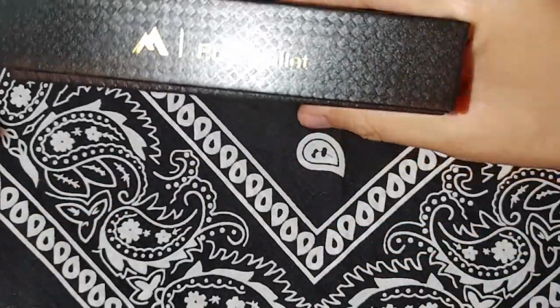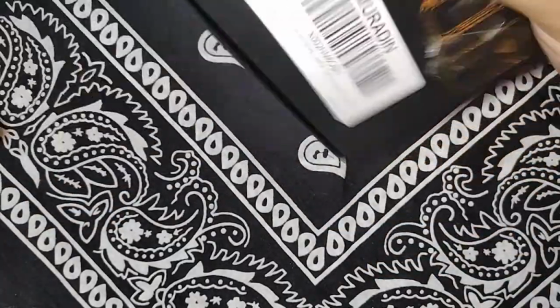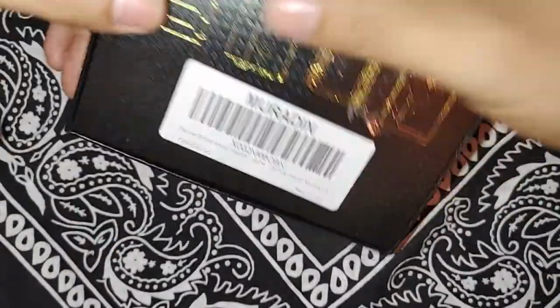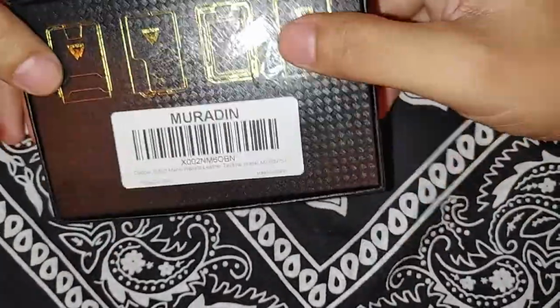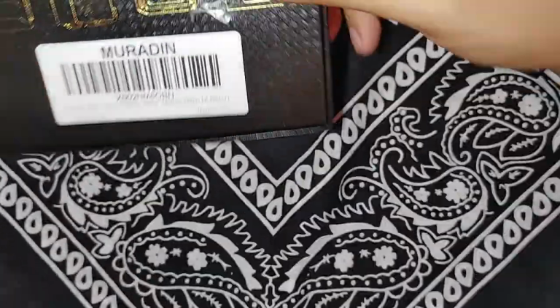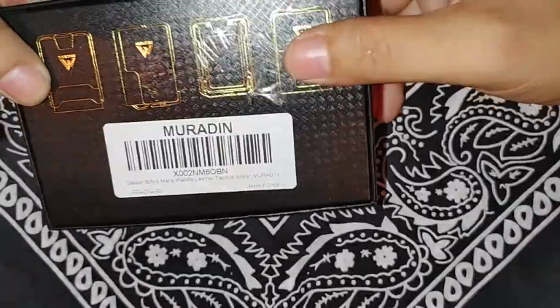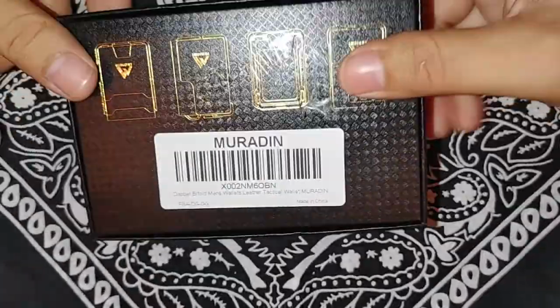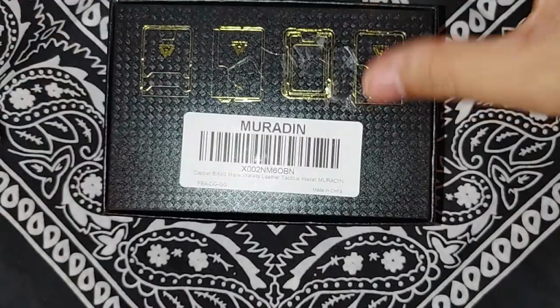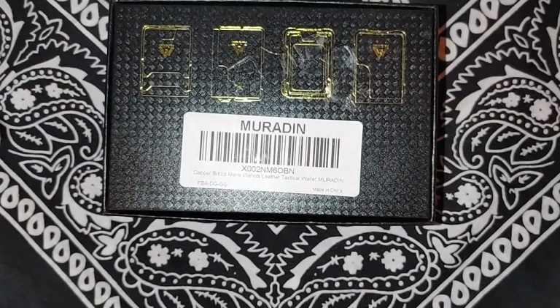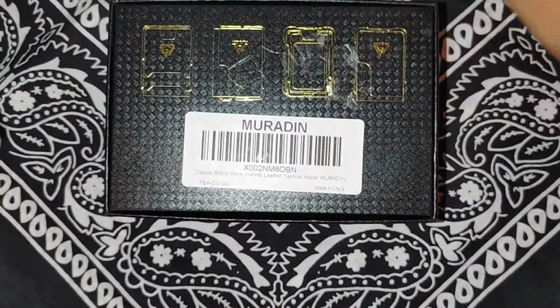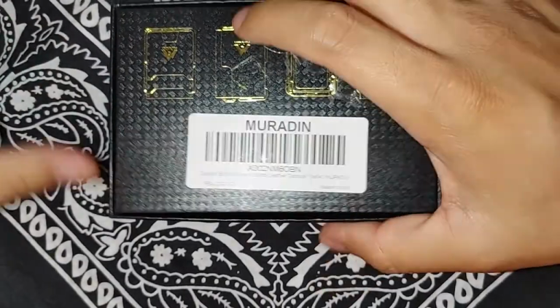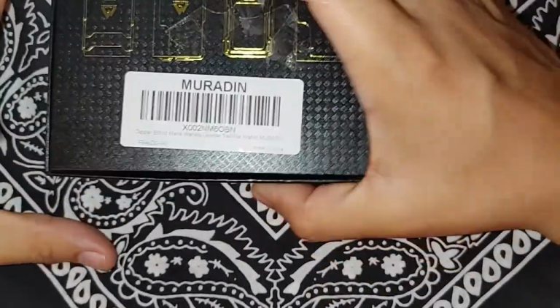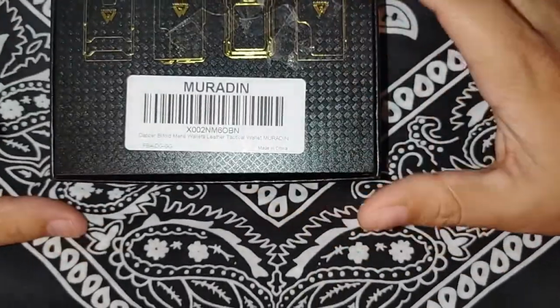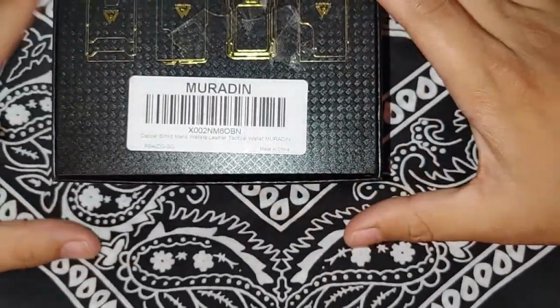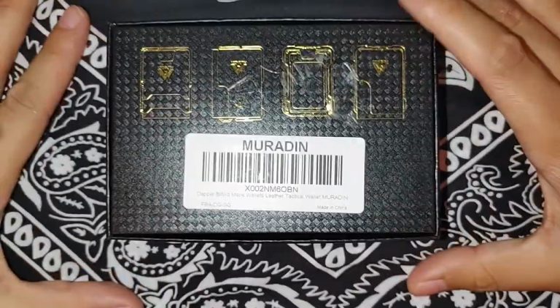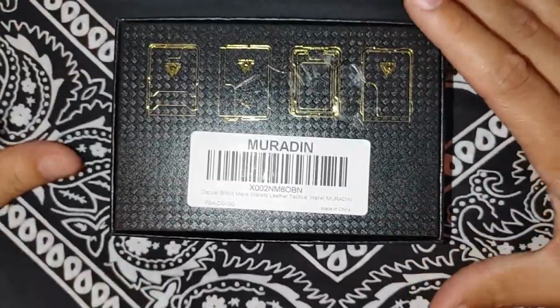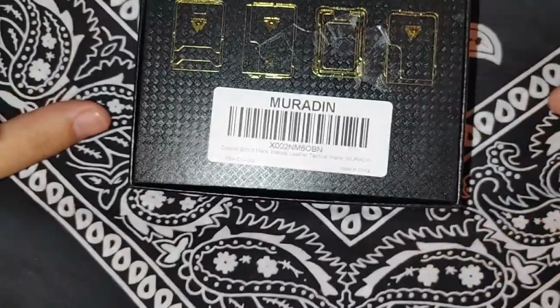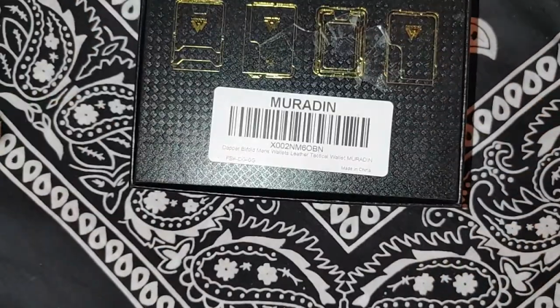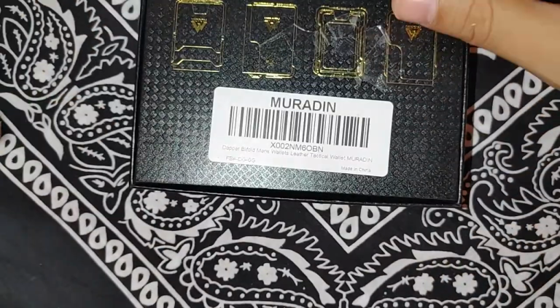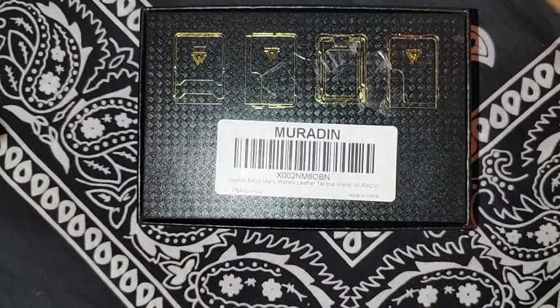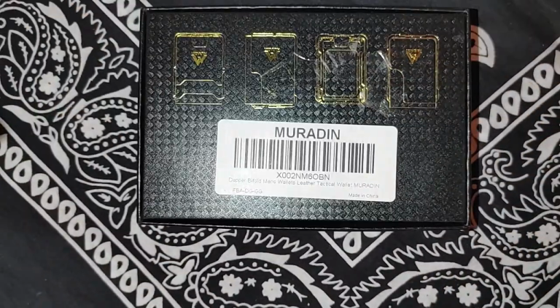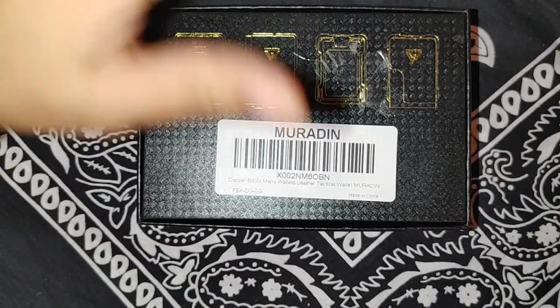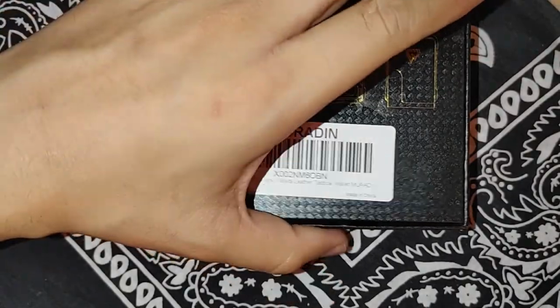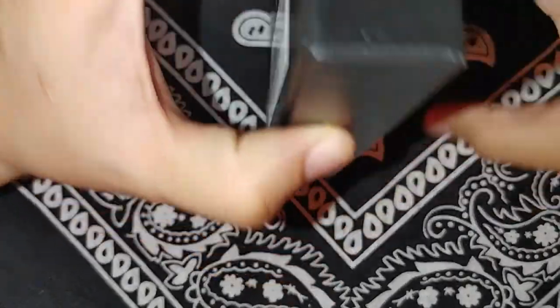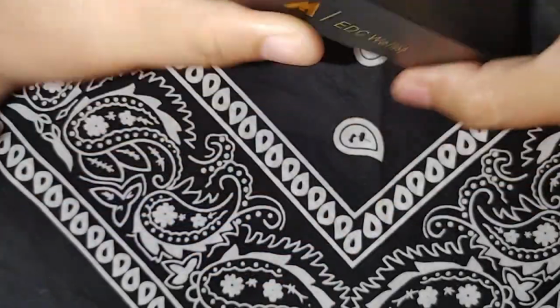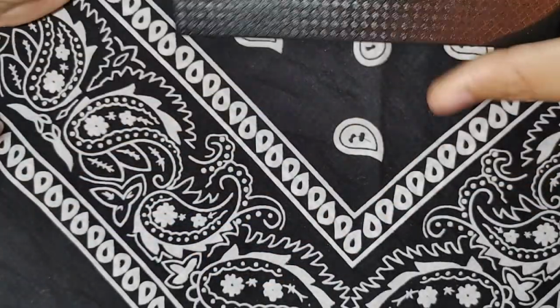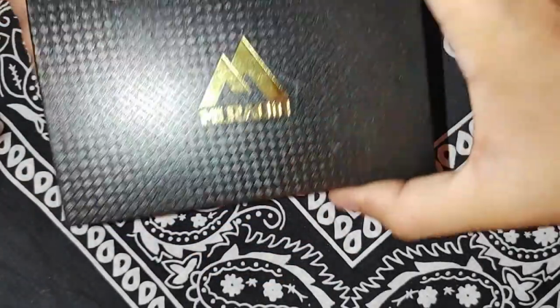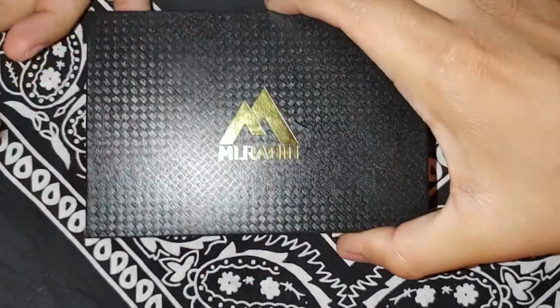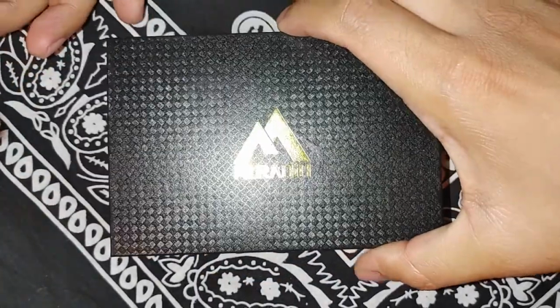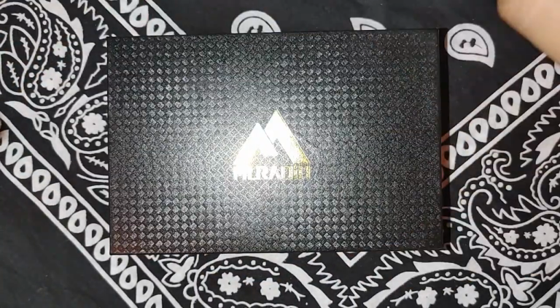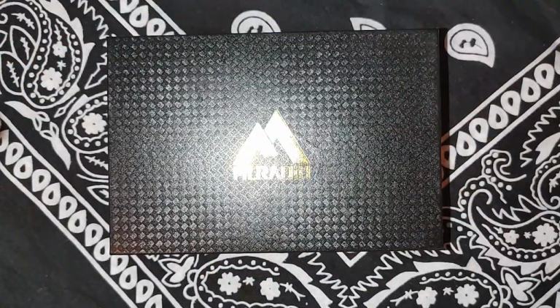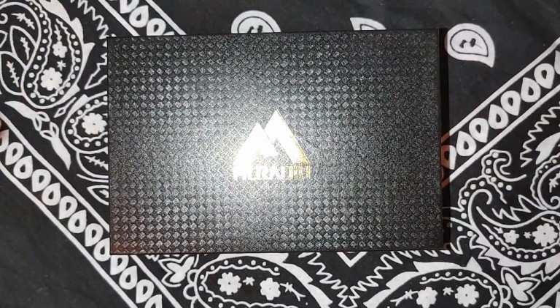Yeah, man, I've been wanting to do some videos on EDC, and I've been looking at a lot of guys' videos. I like to watch a lot of y'all's EDC videos, like Taylor Martin and stuff like that. But I've been wanting to see some budget EDC, and I've been looking for a wallet.